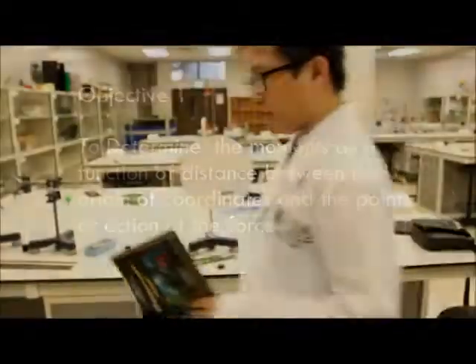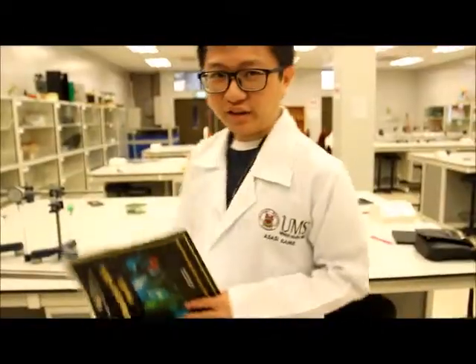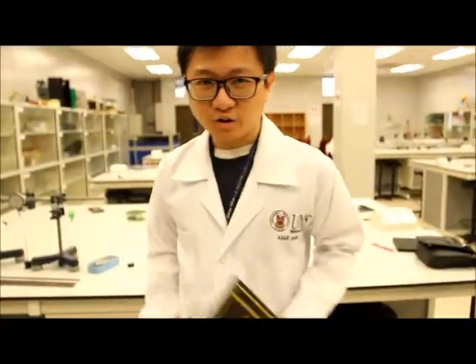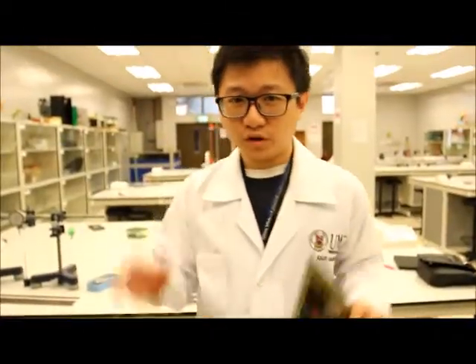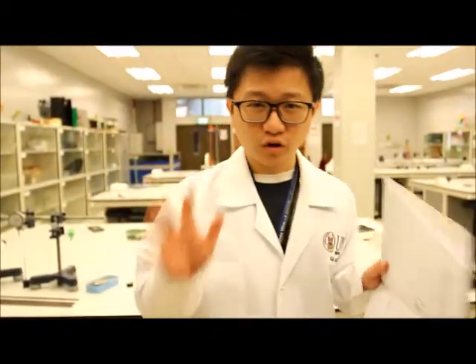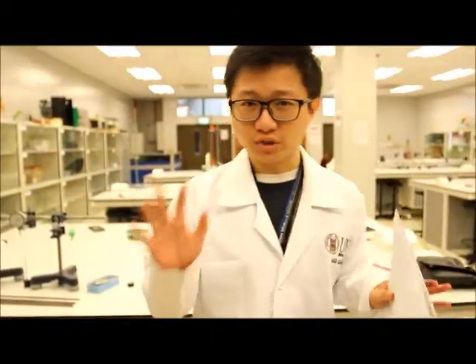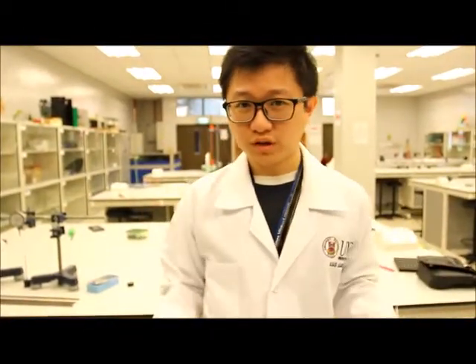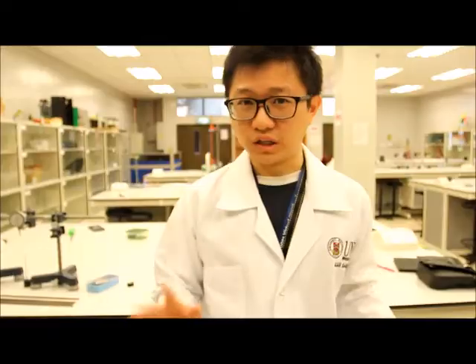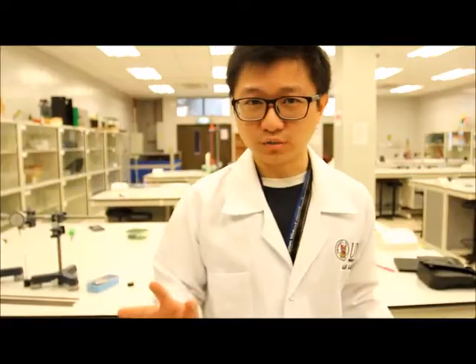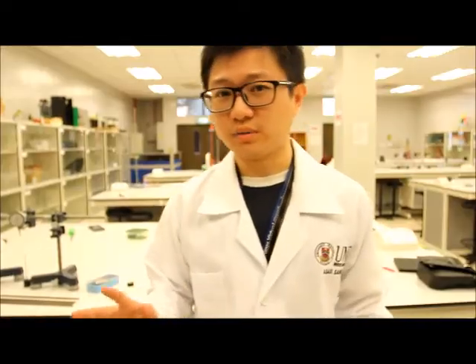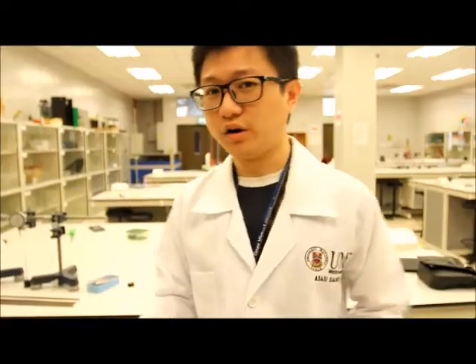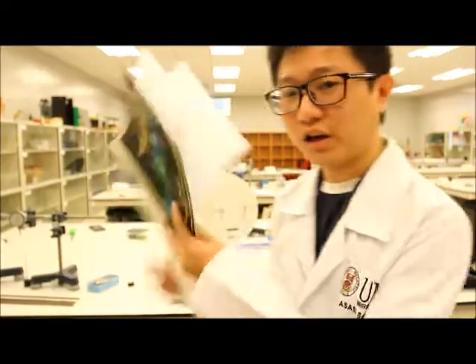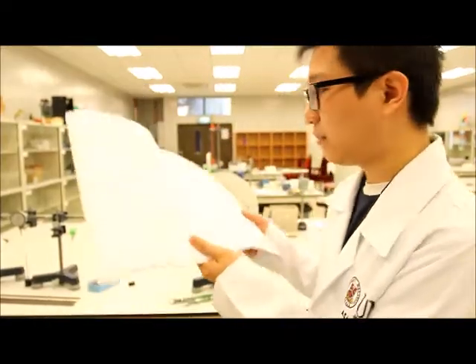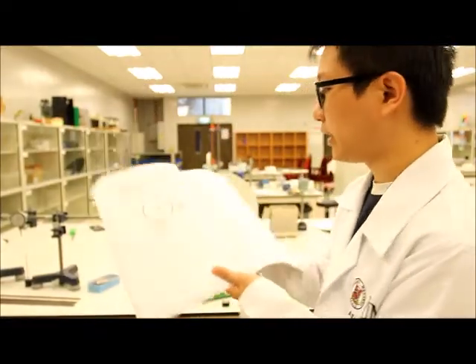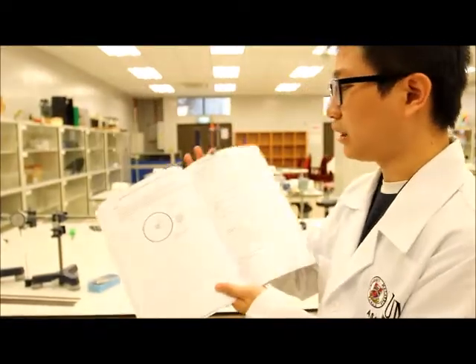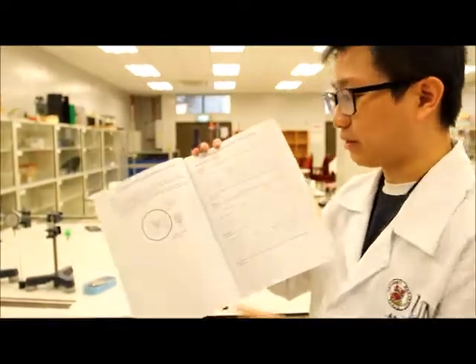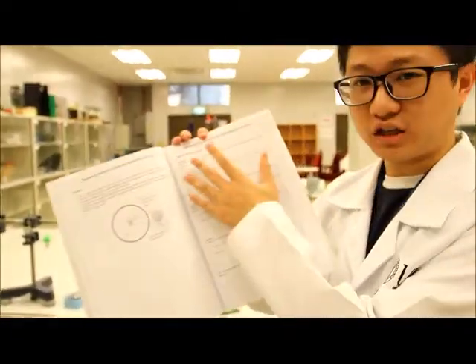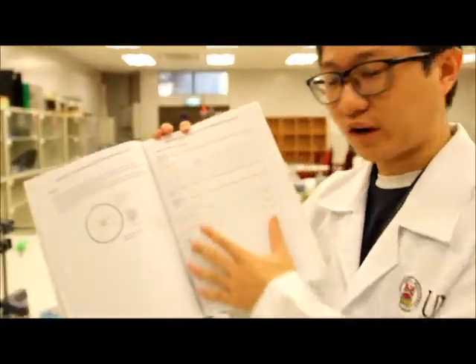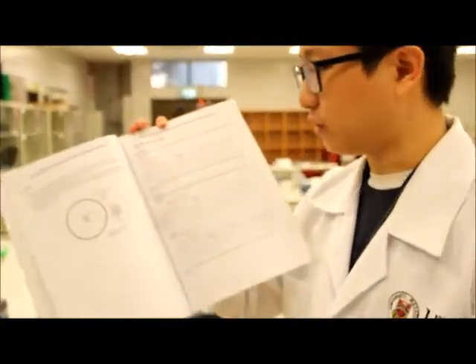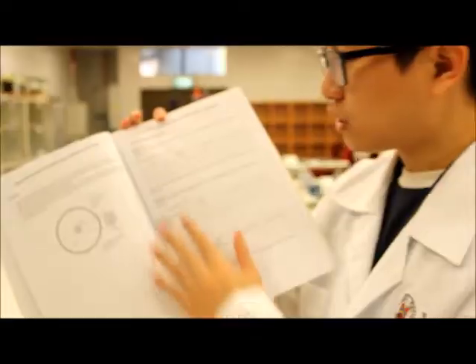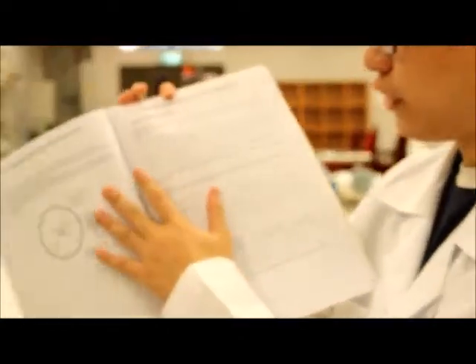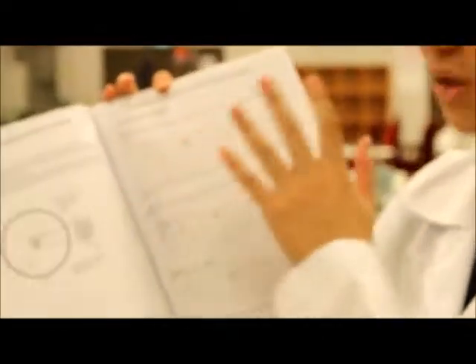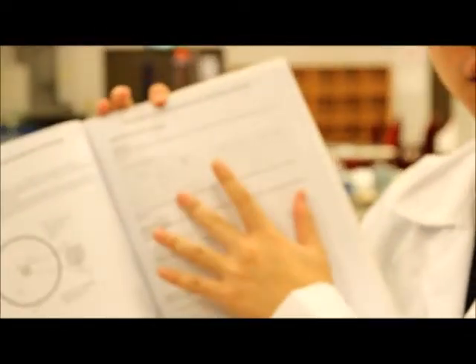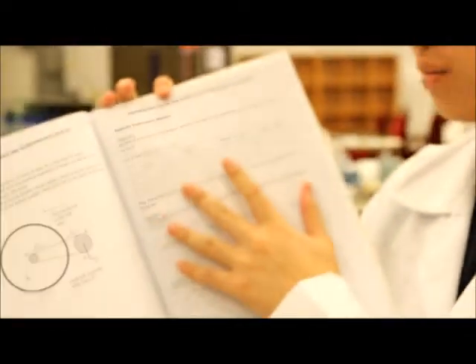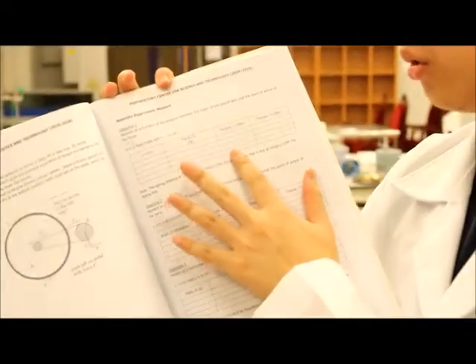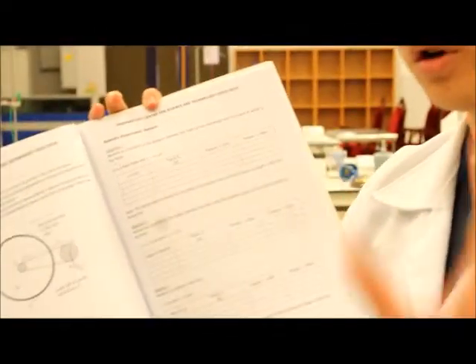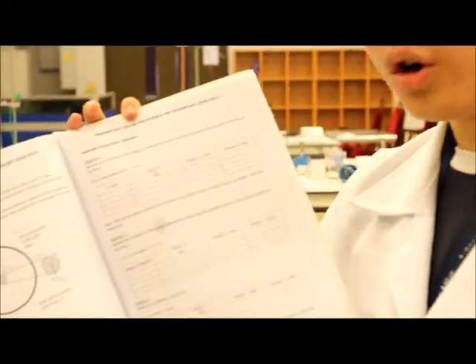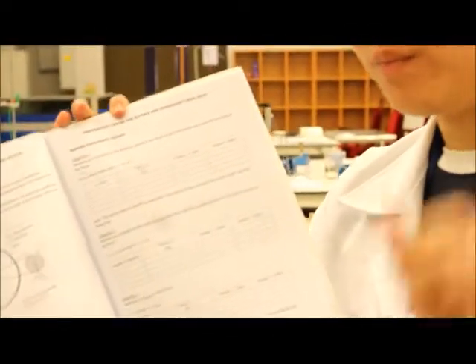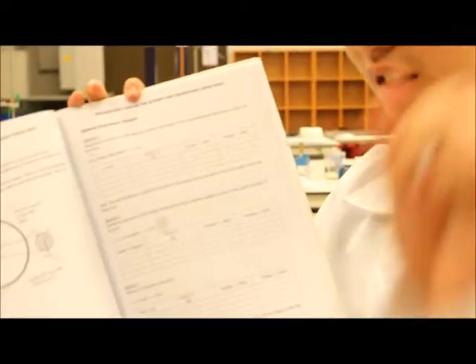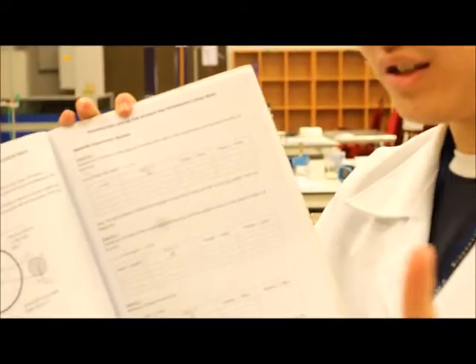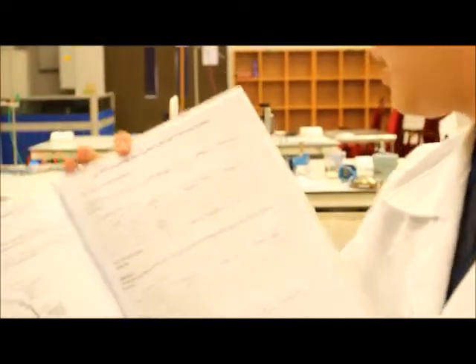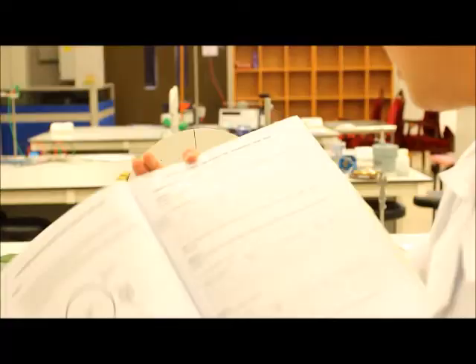Now that you know all the objectives, let's proceed with the experiment. Get your lab manual ready and look at the table that has been provided for you. For the first experiment, you are supposed to work based on your distance.